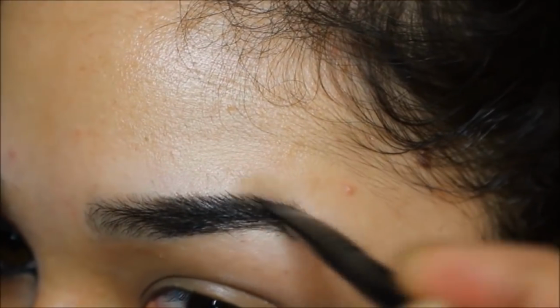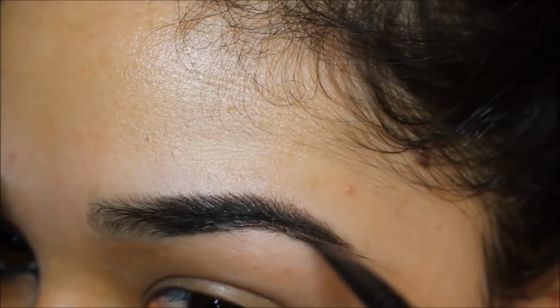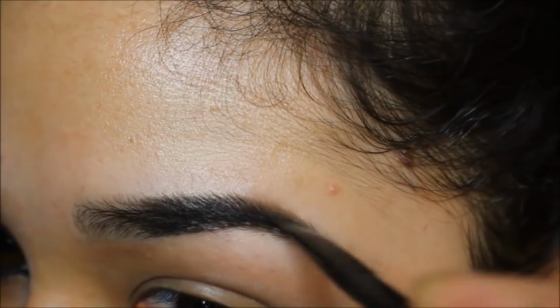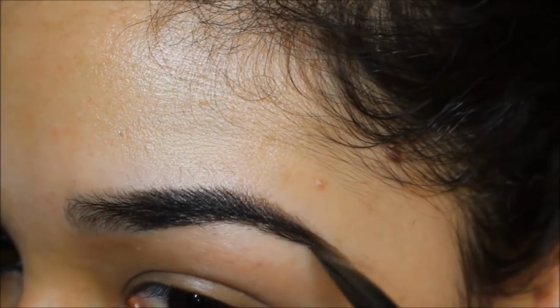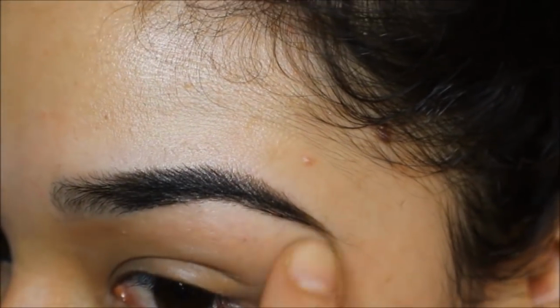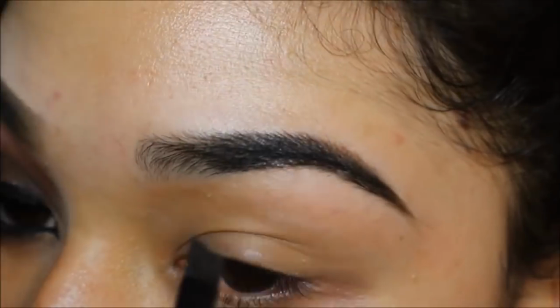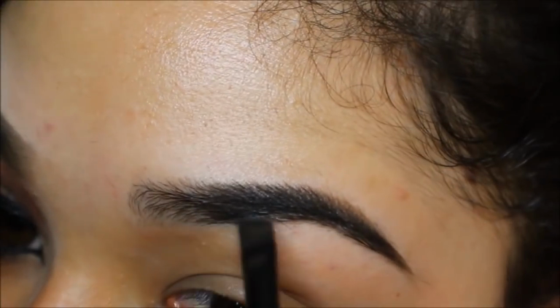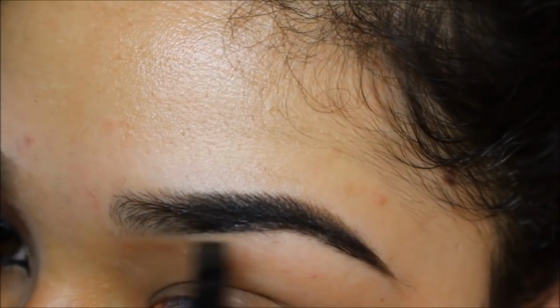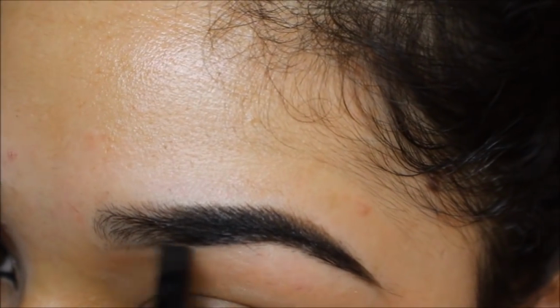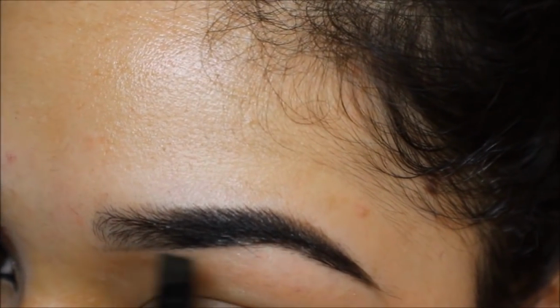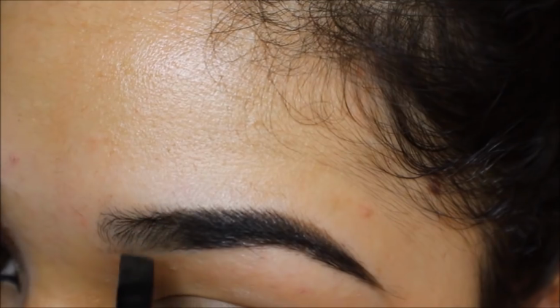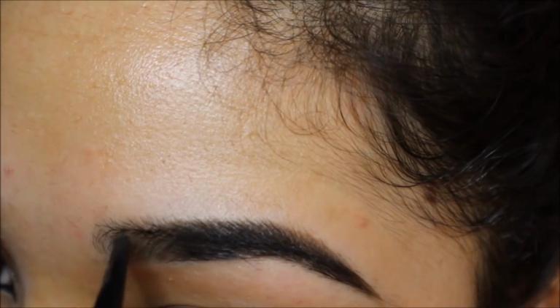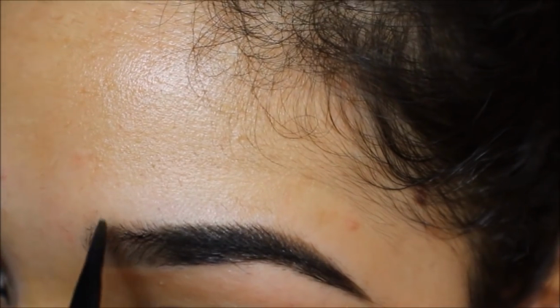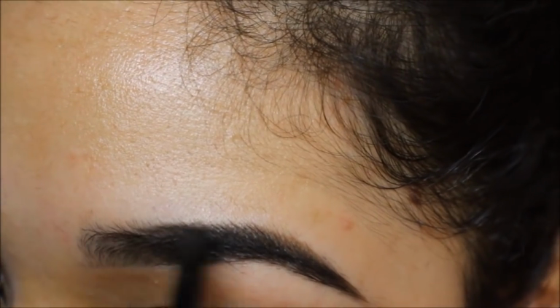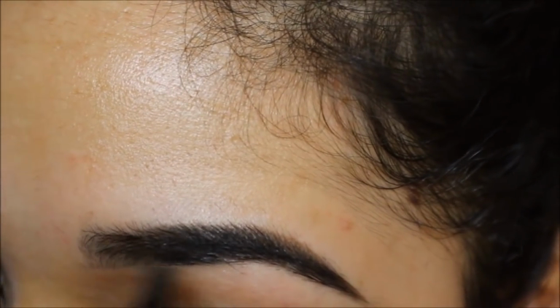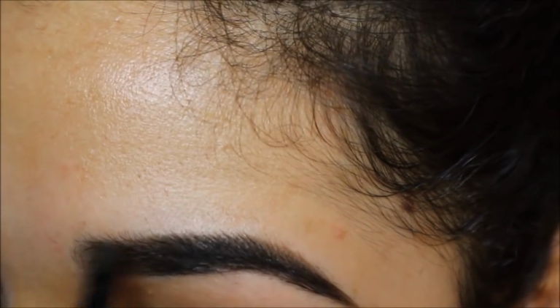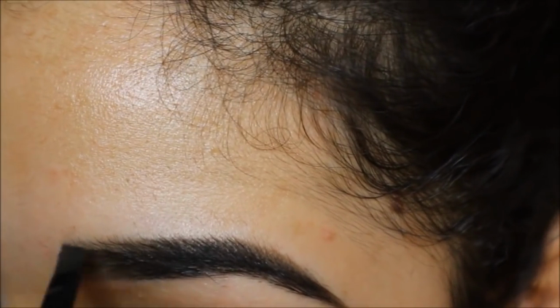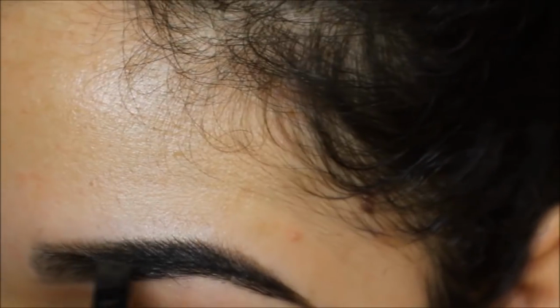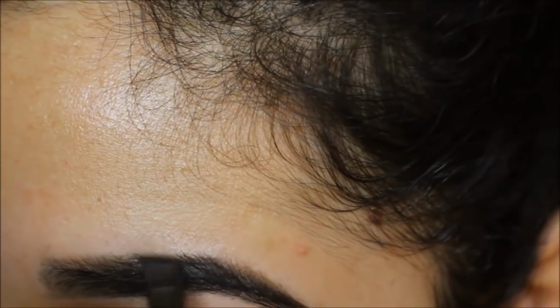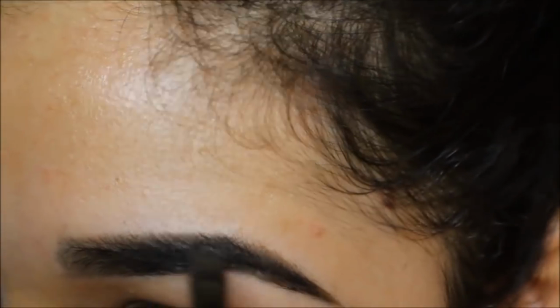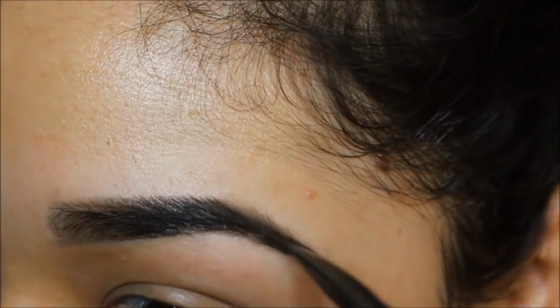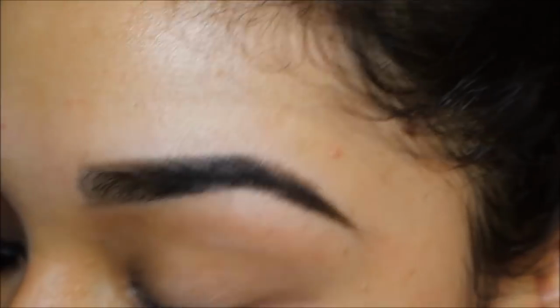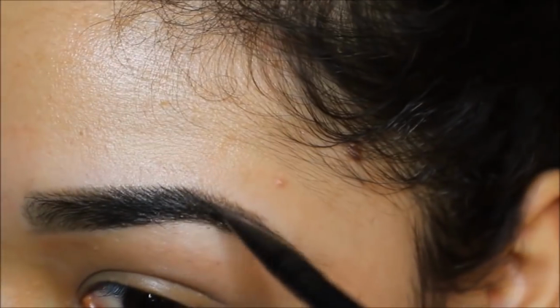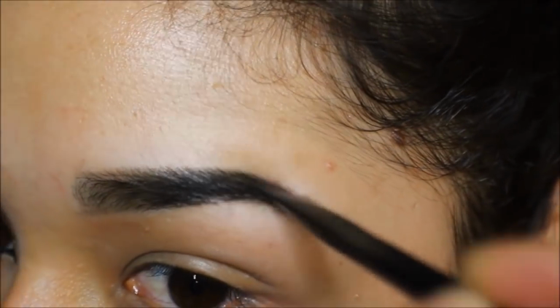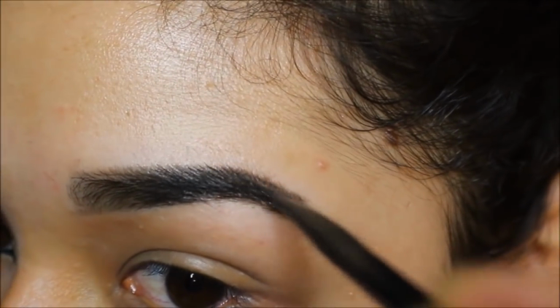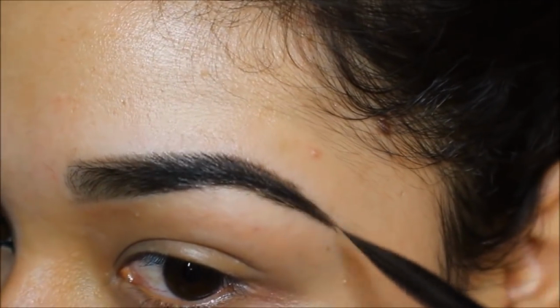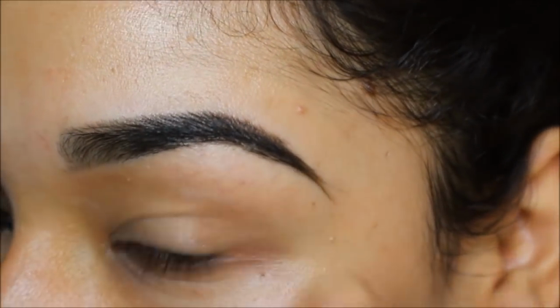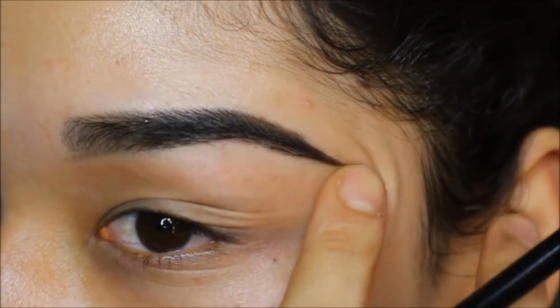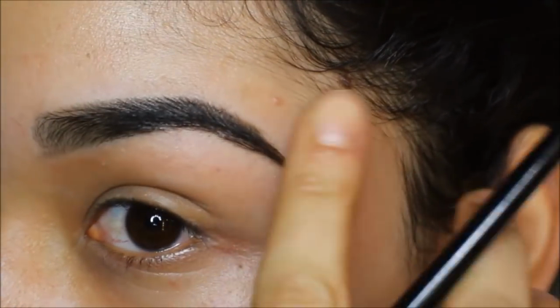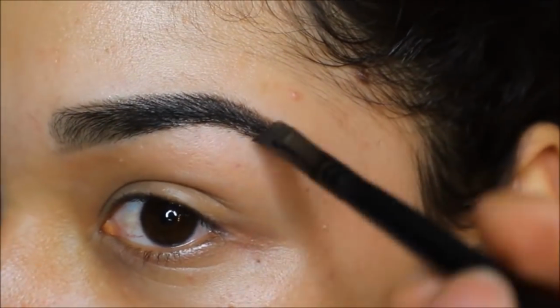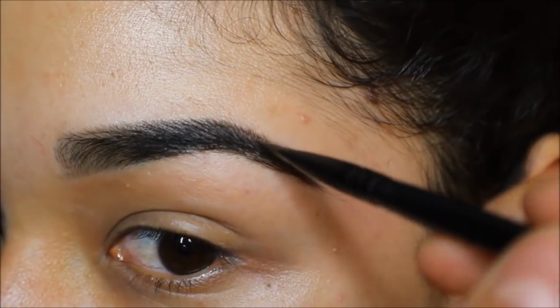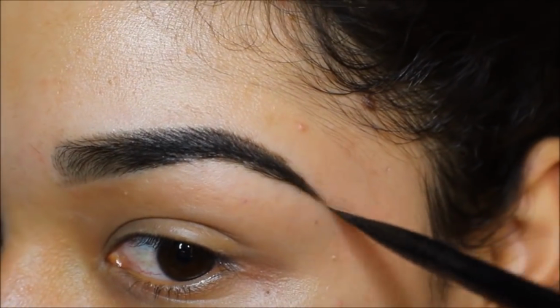I'm just filling in my brows now using the MAC Fluidline brow gel creme in the shade Deep Dark Brunette. I'm using an angle brush — this one's from Inglot, I think it's the 317. Any angle brush you have will do the job.